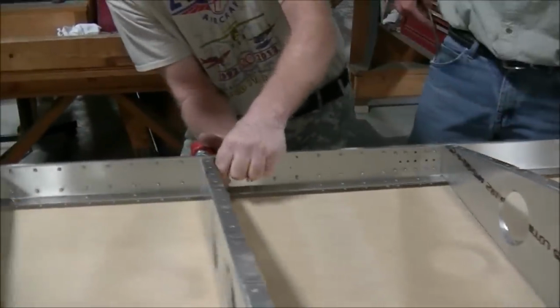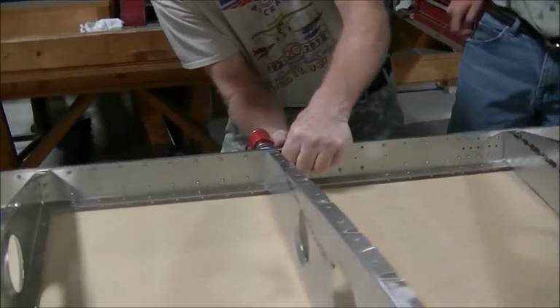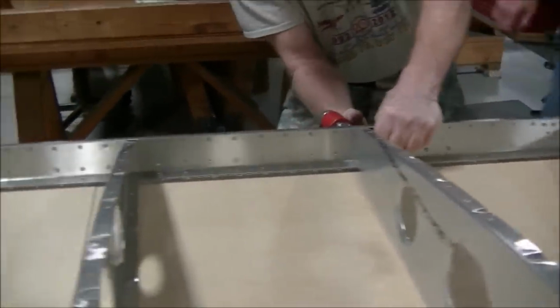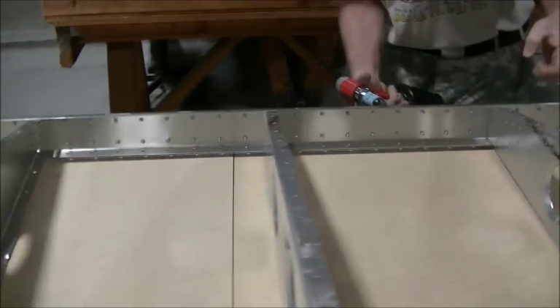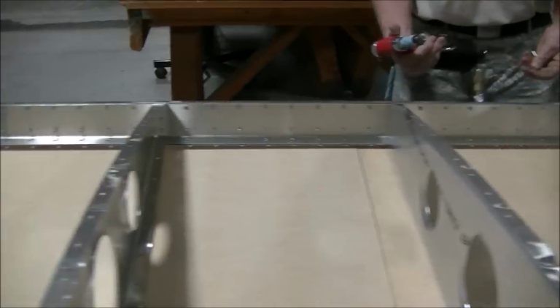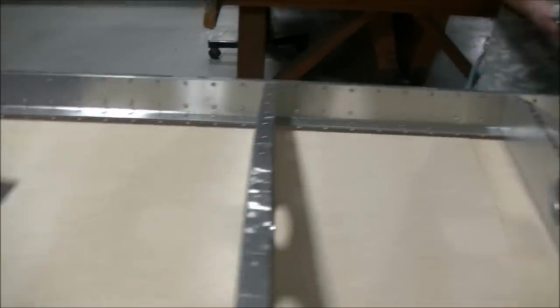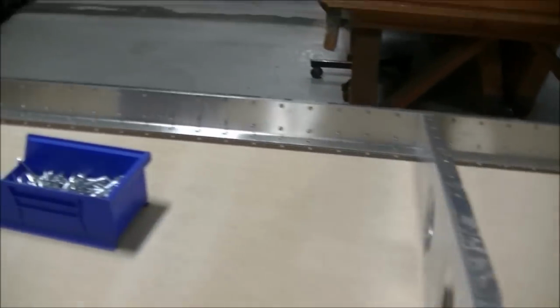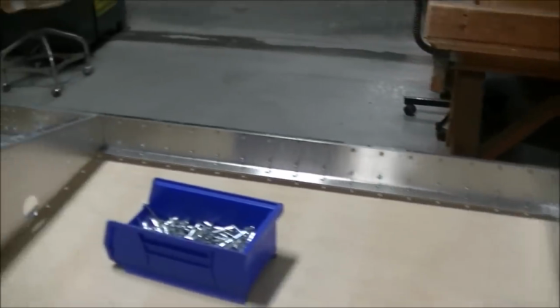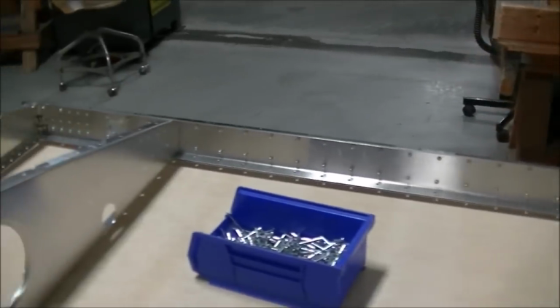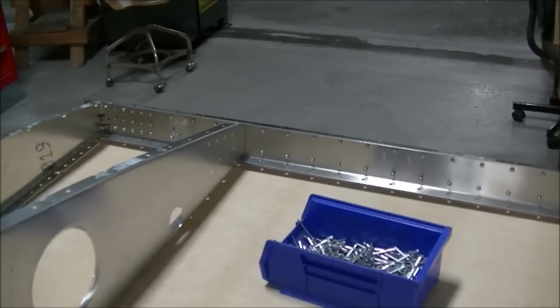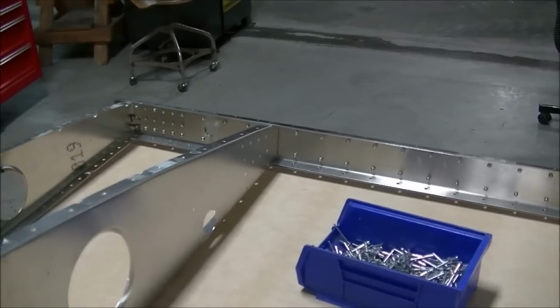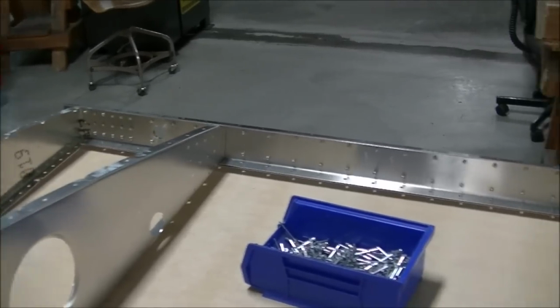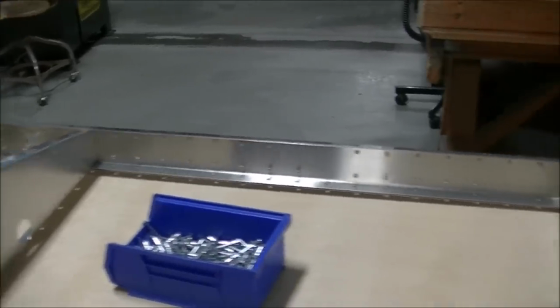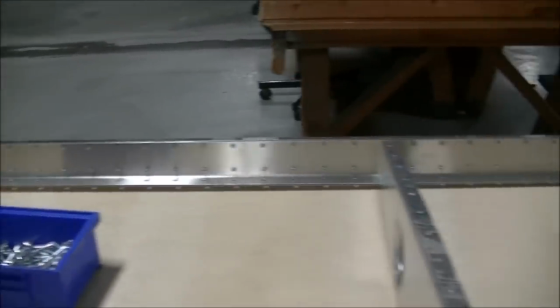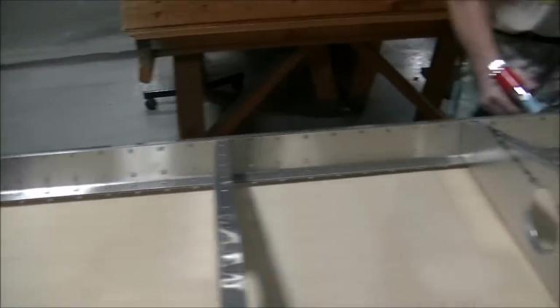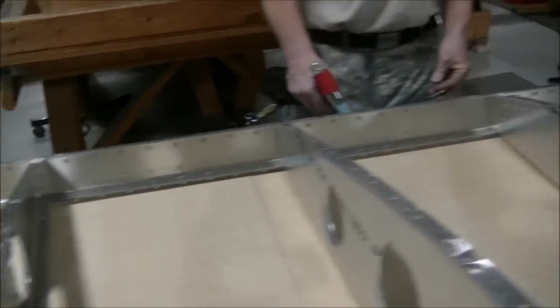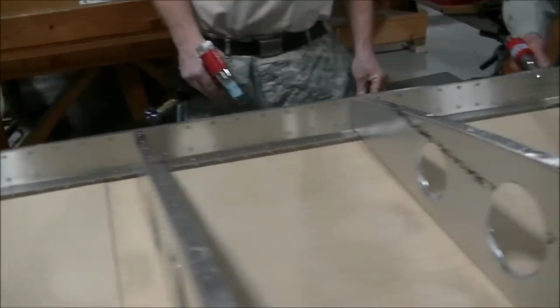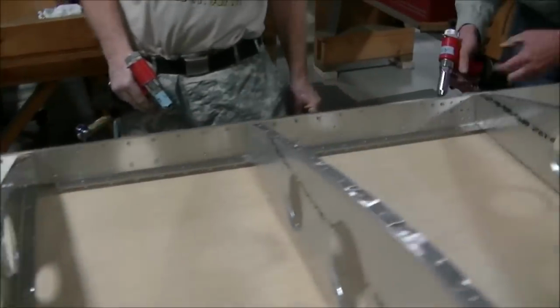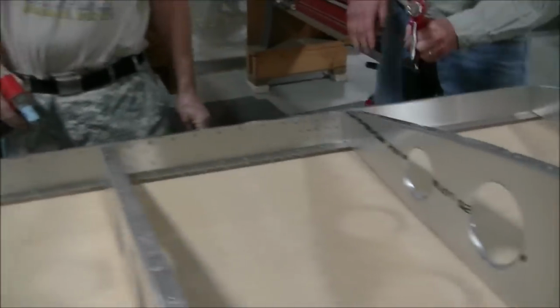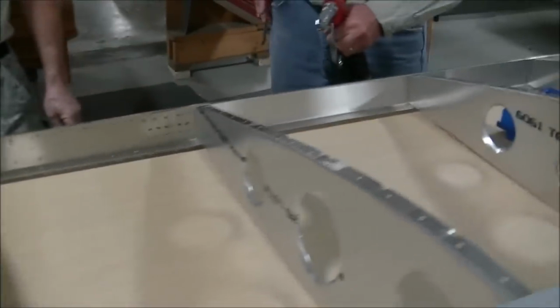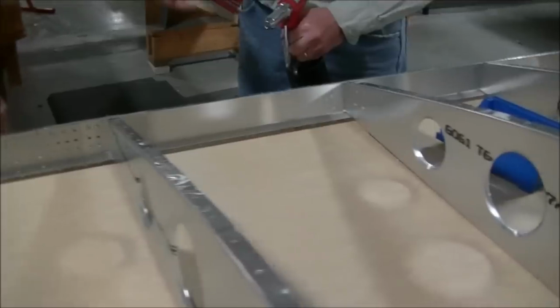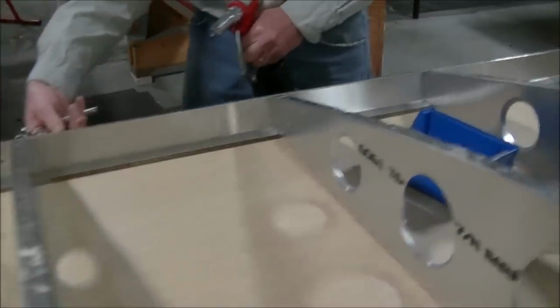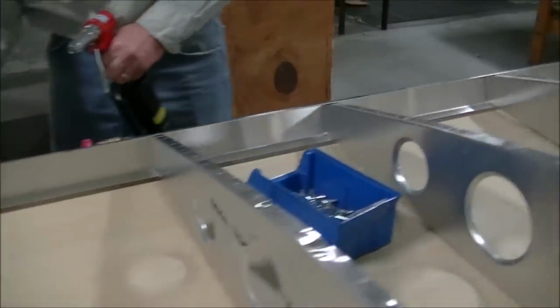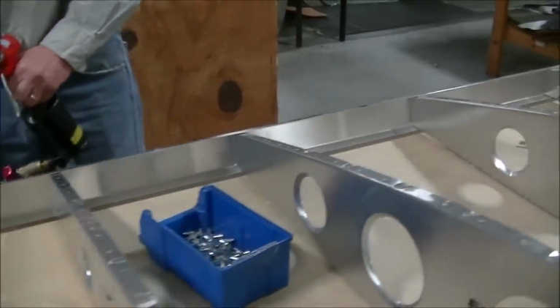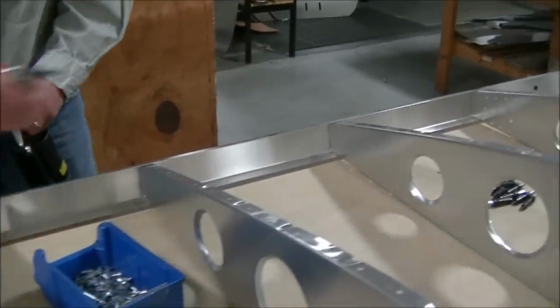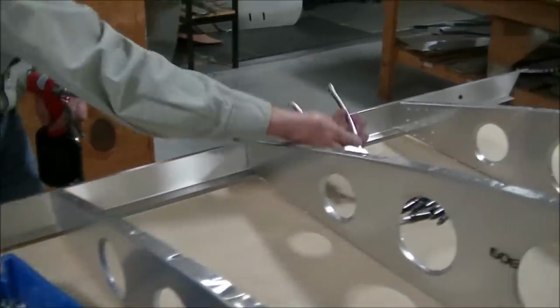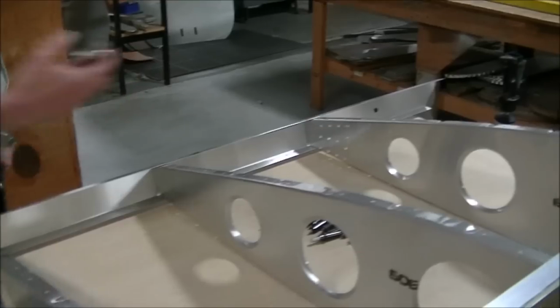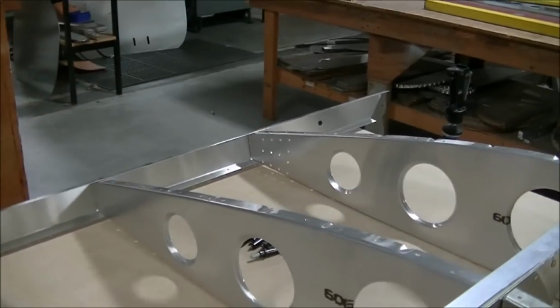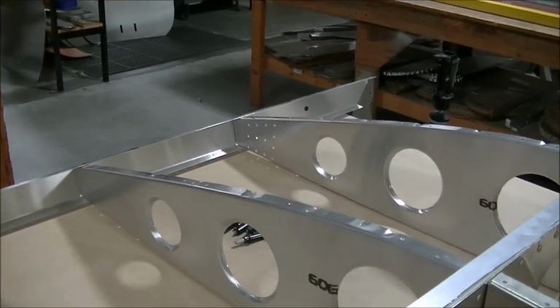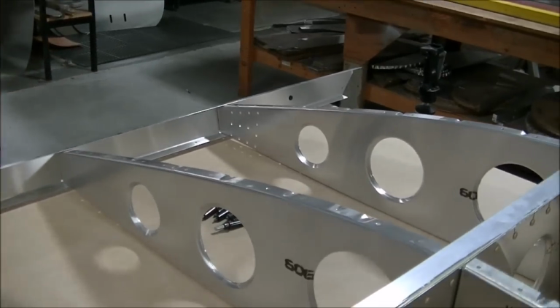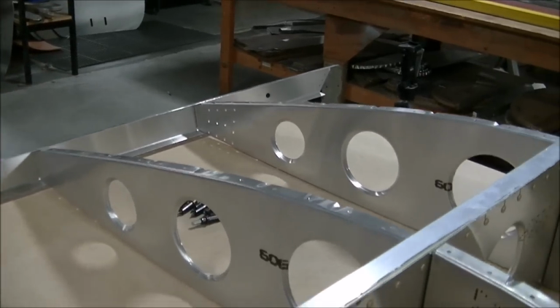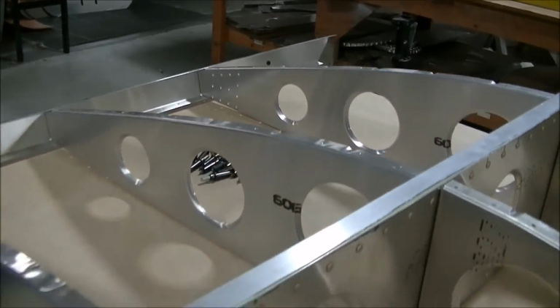On the inboard side on the trailing edge spar we've got the doublers installed, so there are quite a few more rivets on this side. On the outboard side it's just the rear spar channel with no doubler inside, so quite a few more rivets are used on the inboard end.